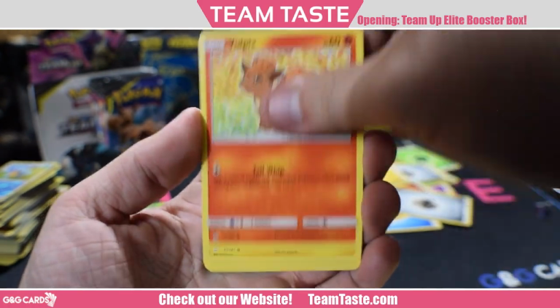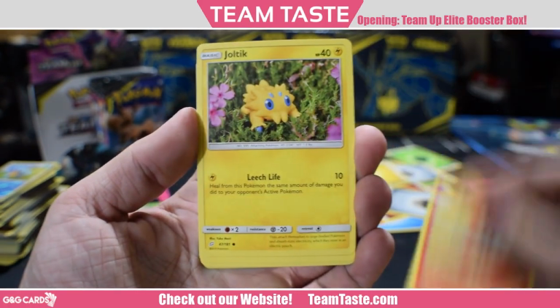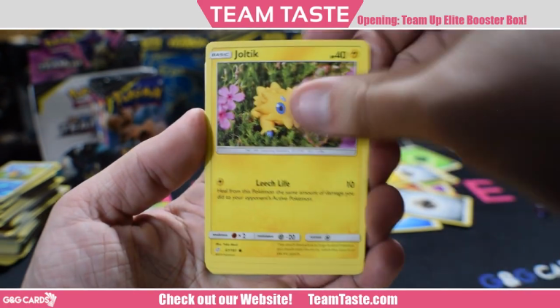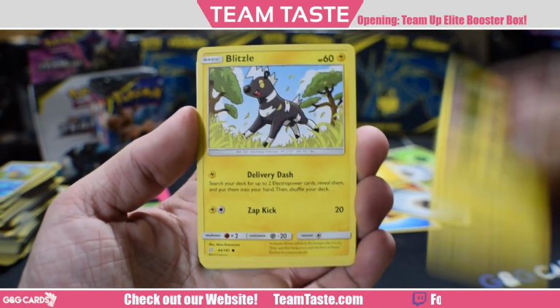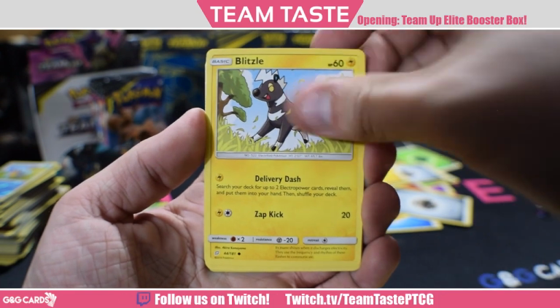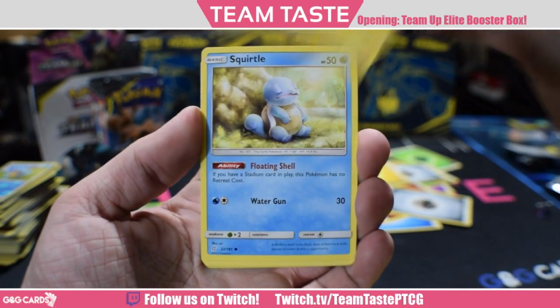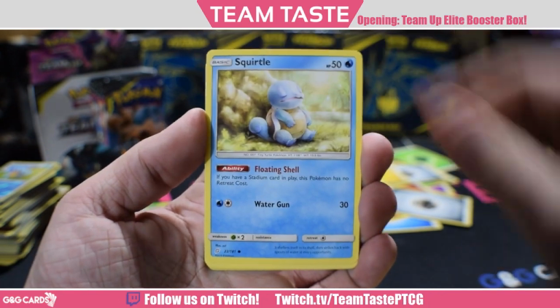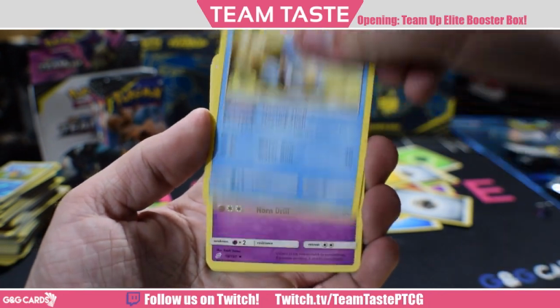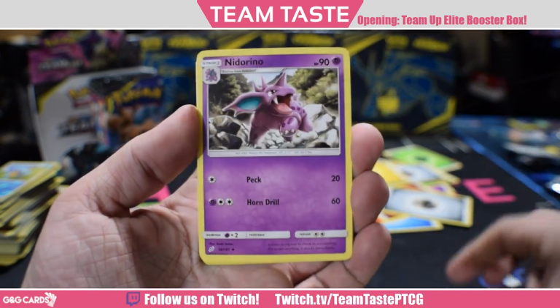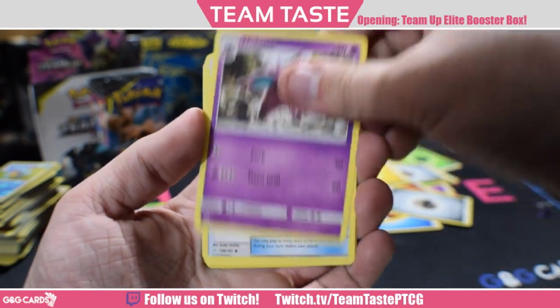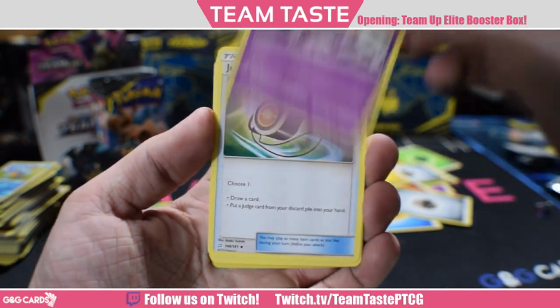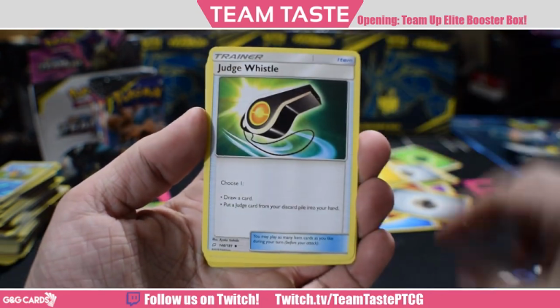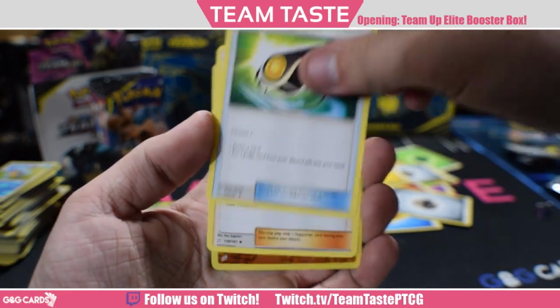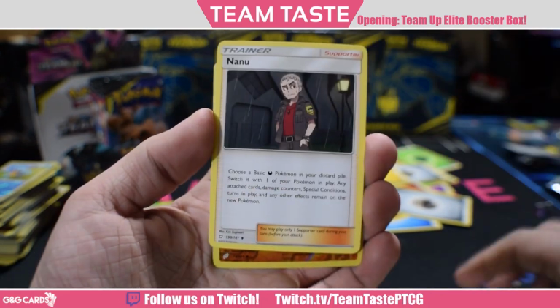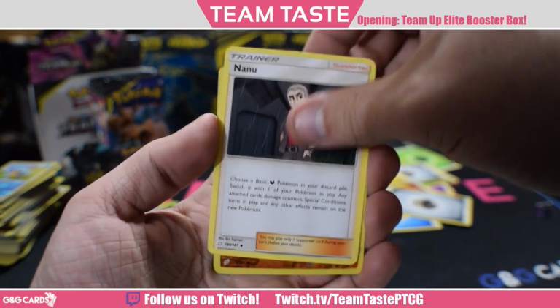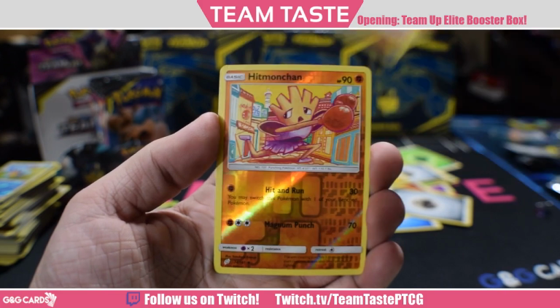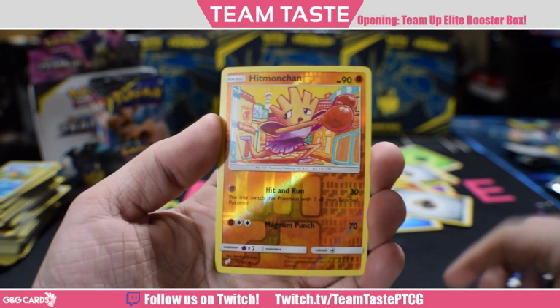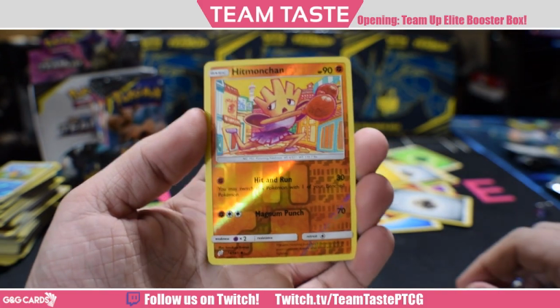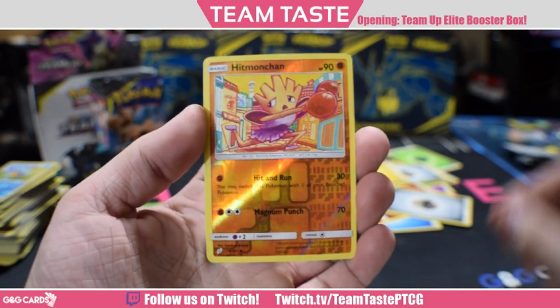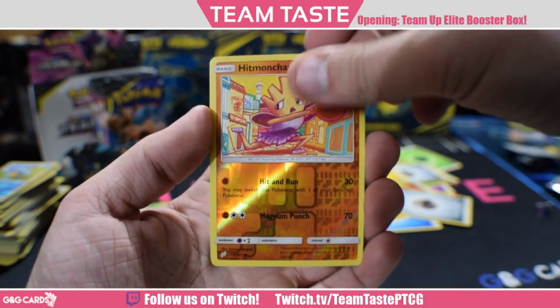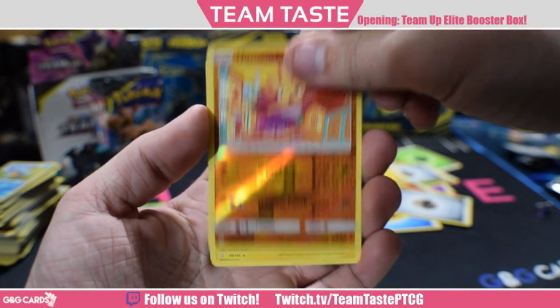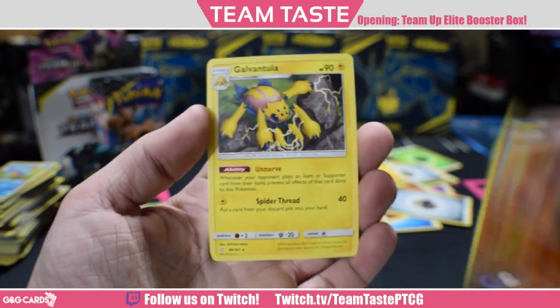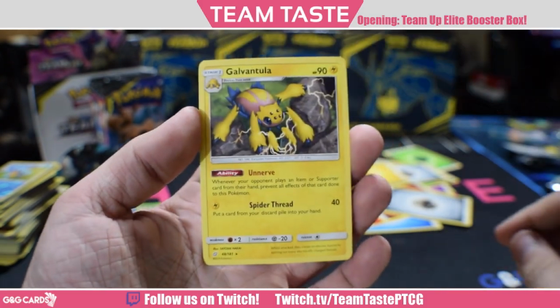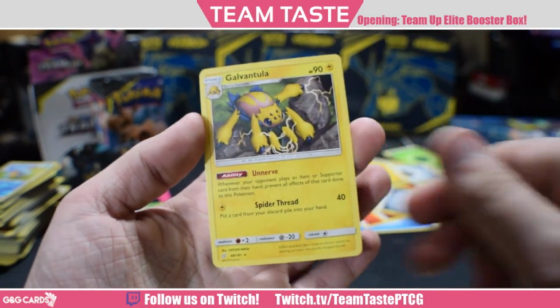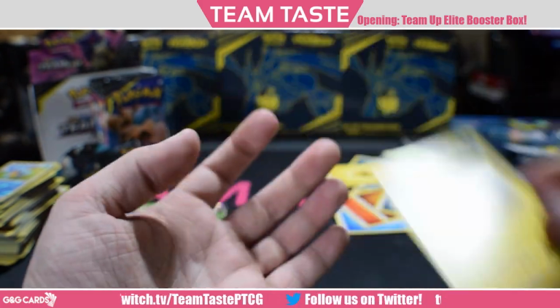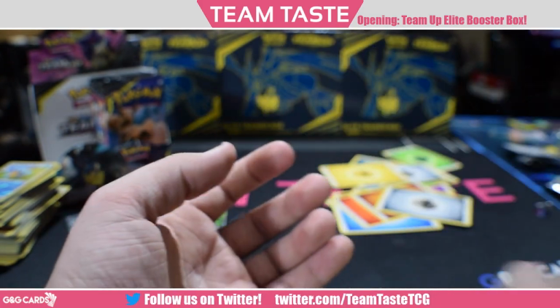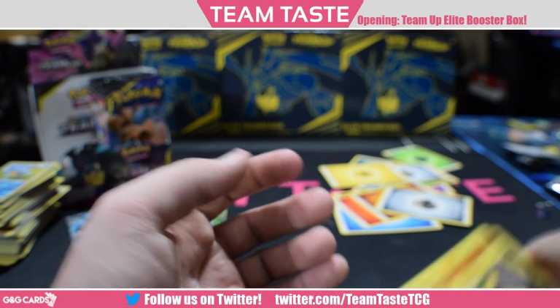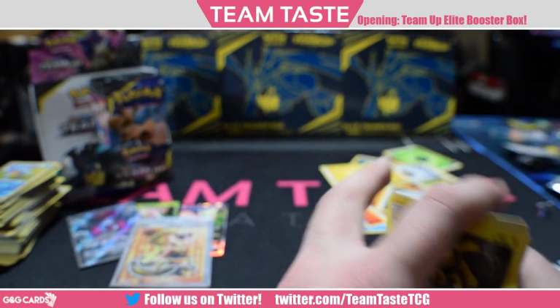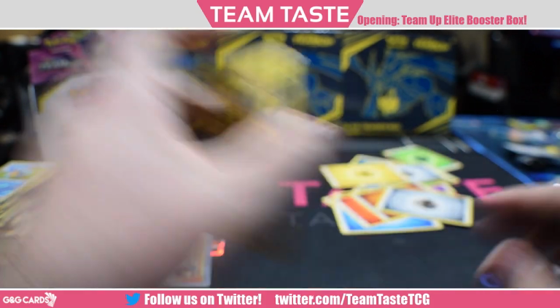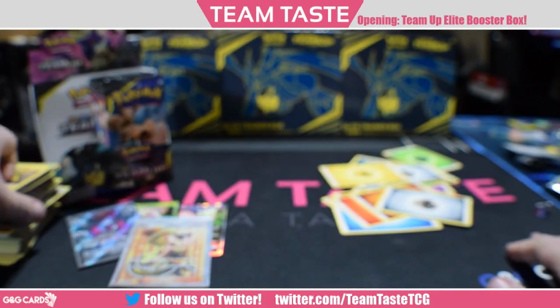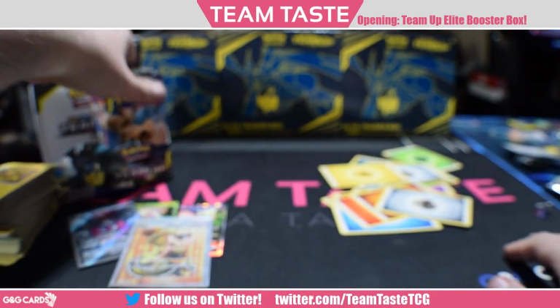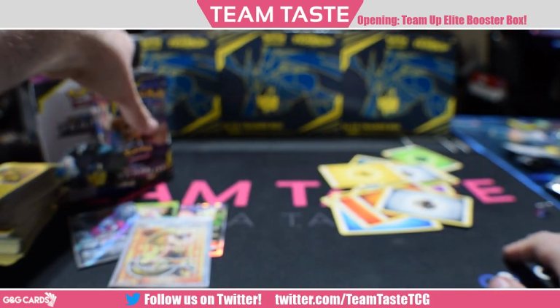We got Mareep, Vulpix, Joltik, Blitzle, Squirtle, Nidorino, Judge Whistle, Nanu, a reverse Hitmonchan with that sweet hit-and-run, and a rare Galvantula. So that was the first half of the box.